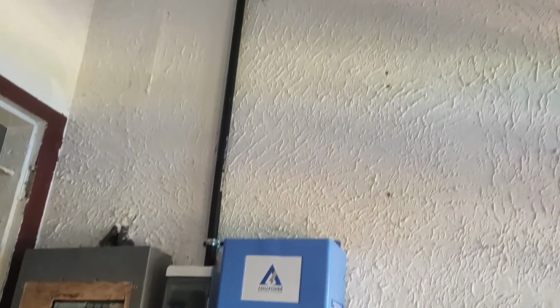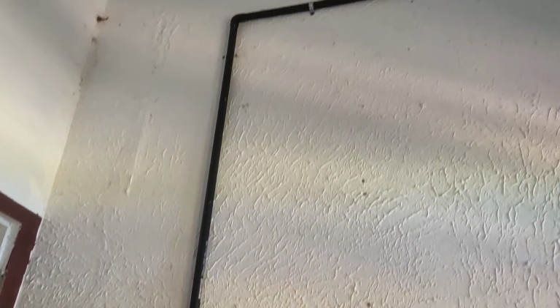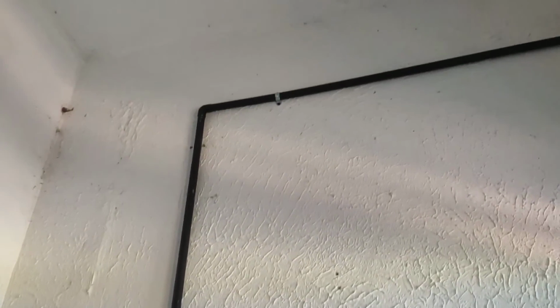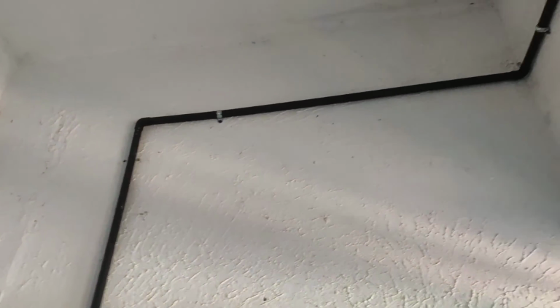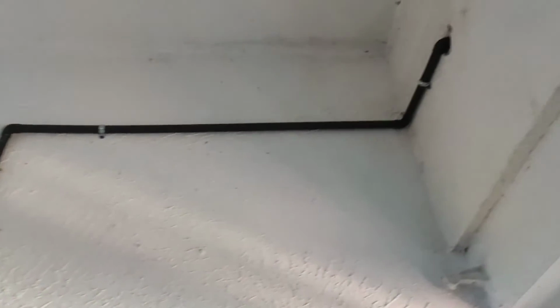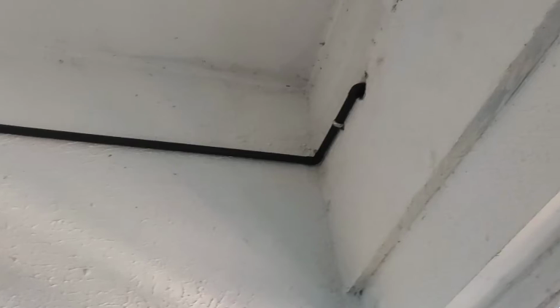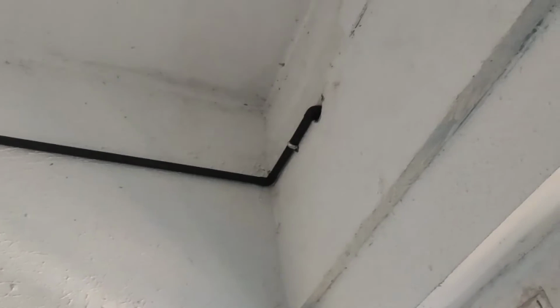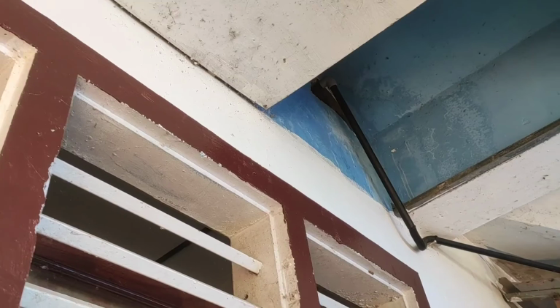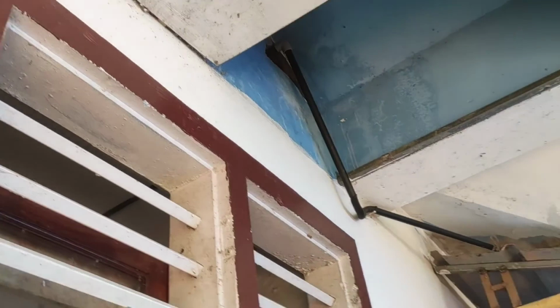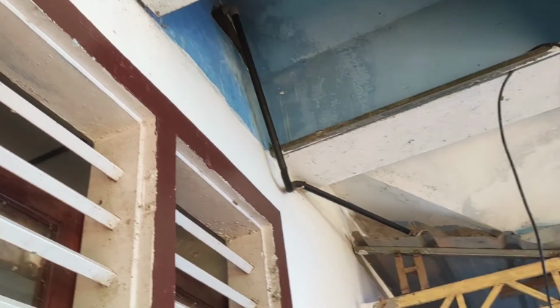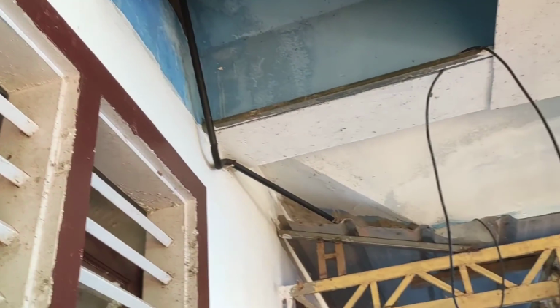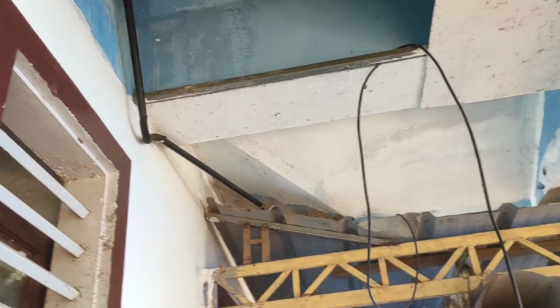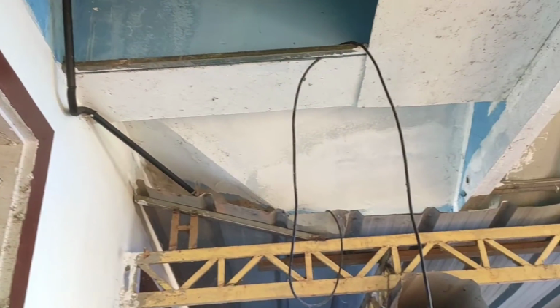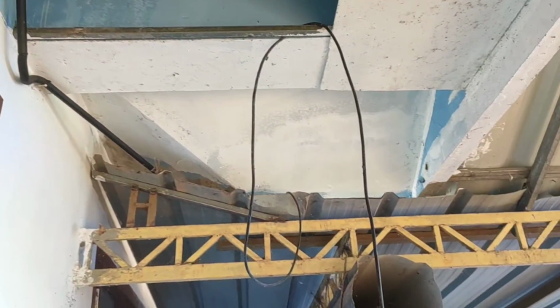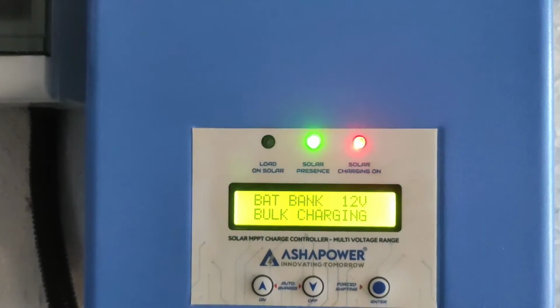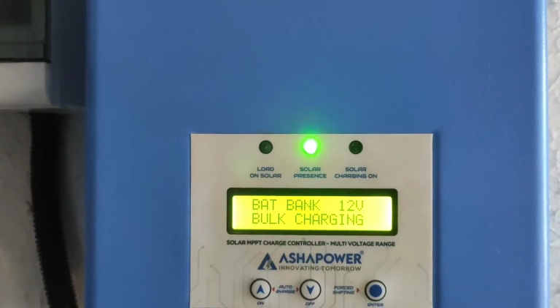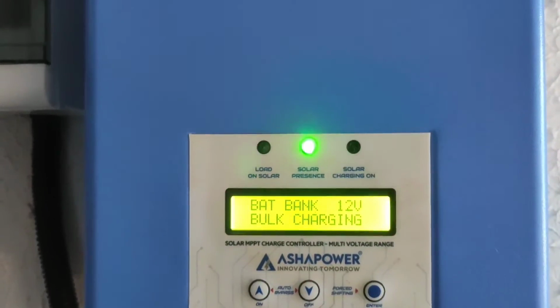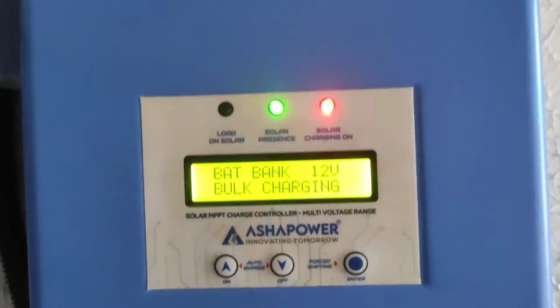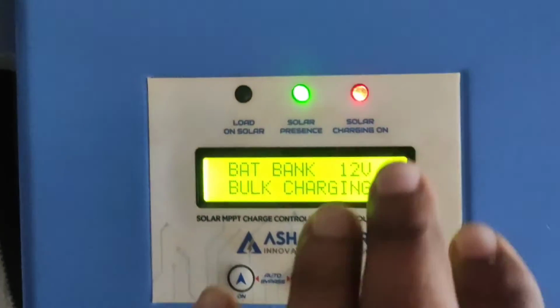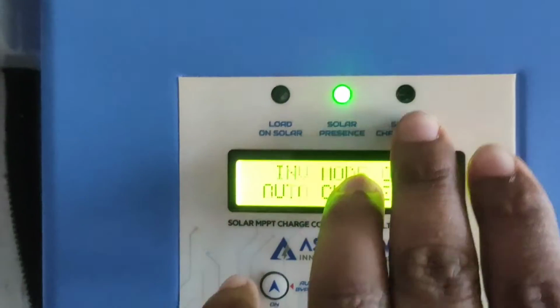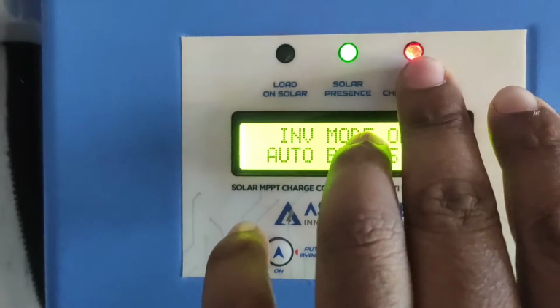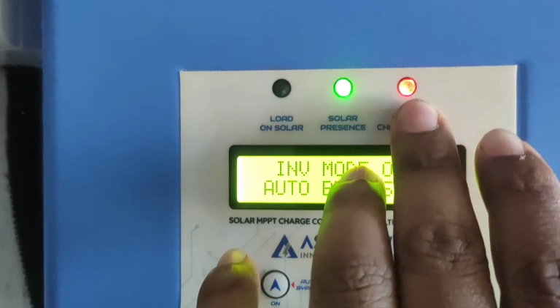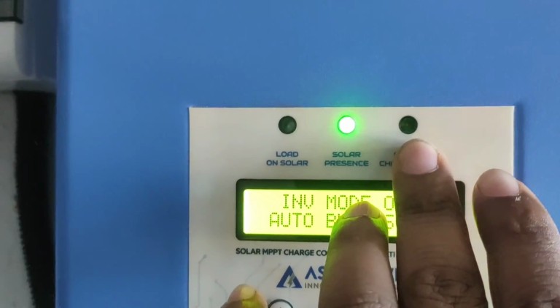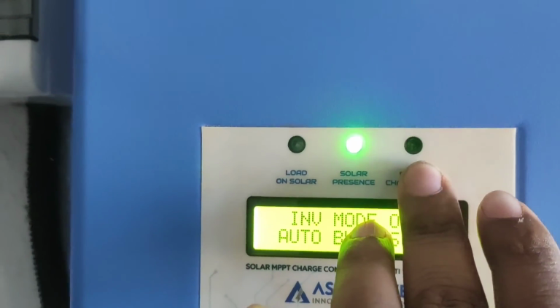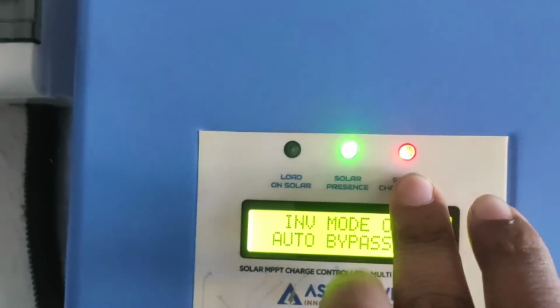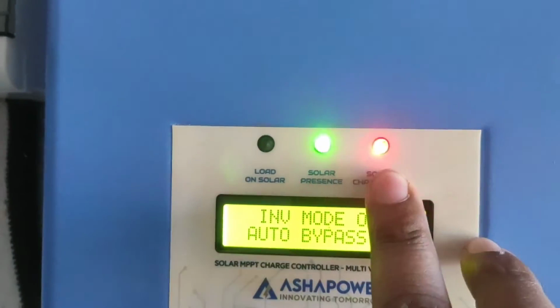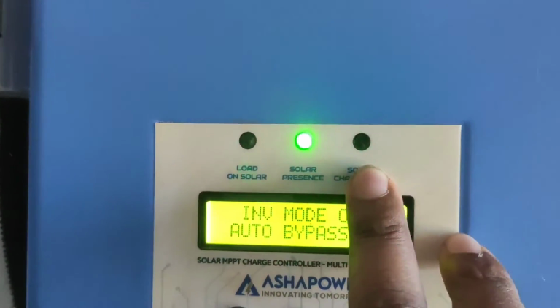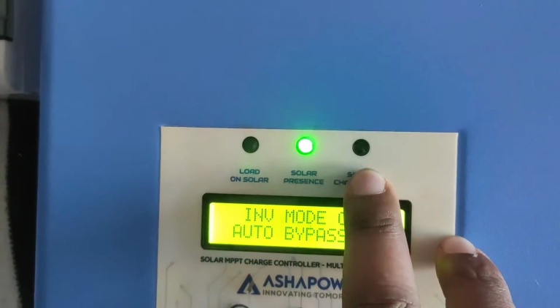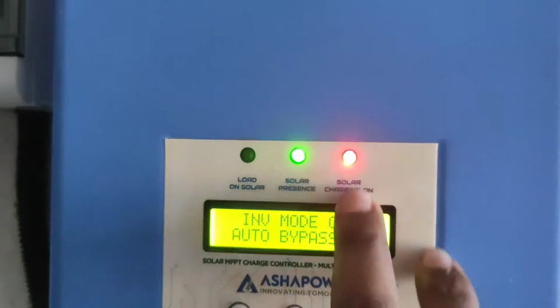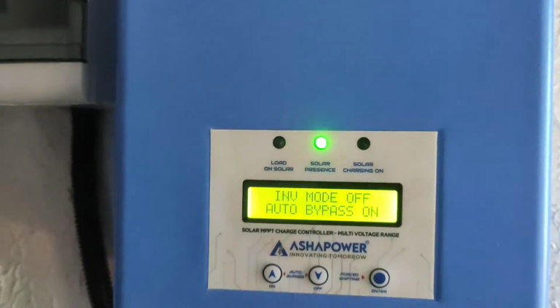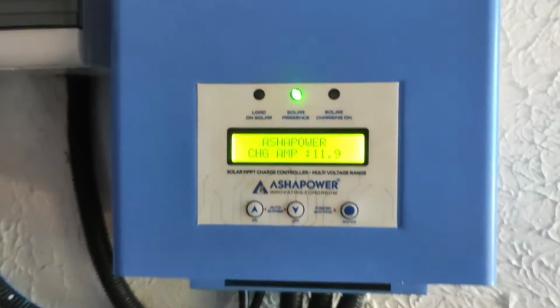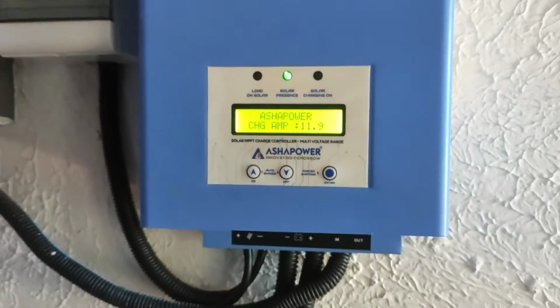All the wiring is covered with pipes, as you can see. The red LED is blinking, which means the battery is getting charged.